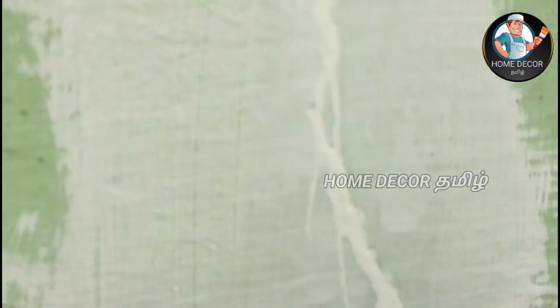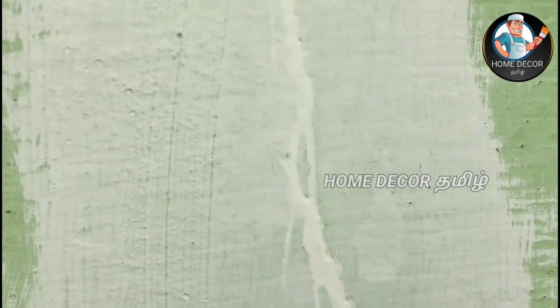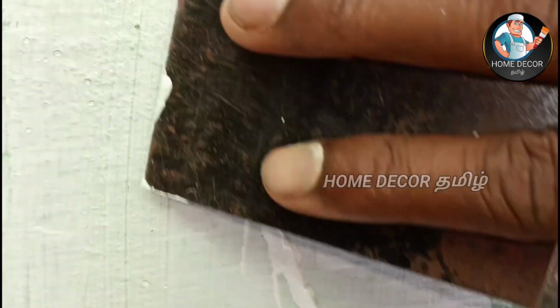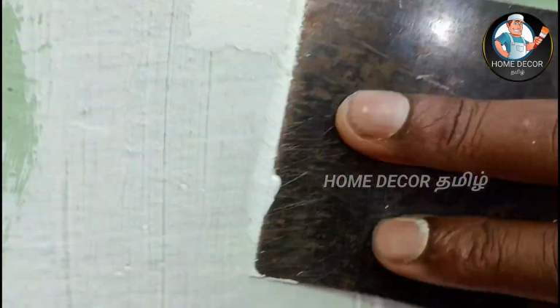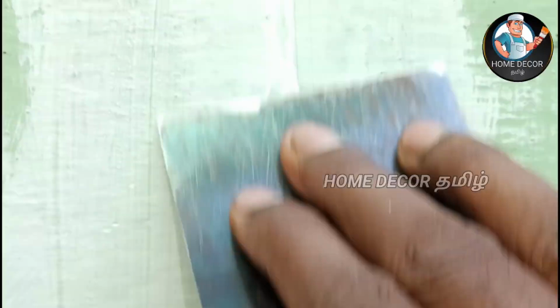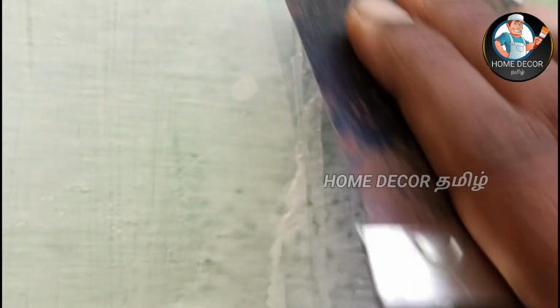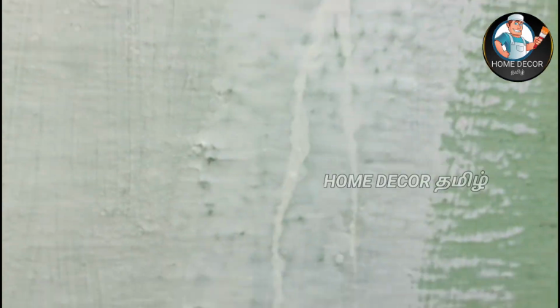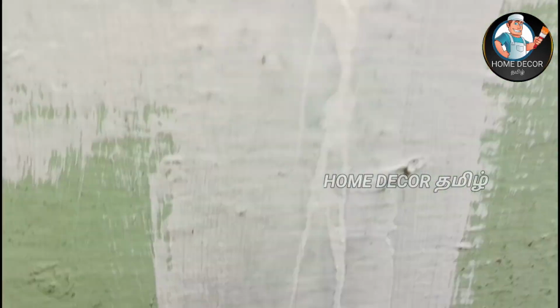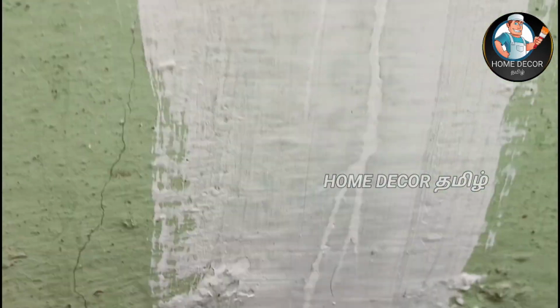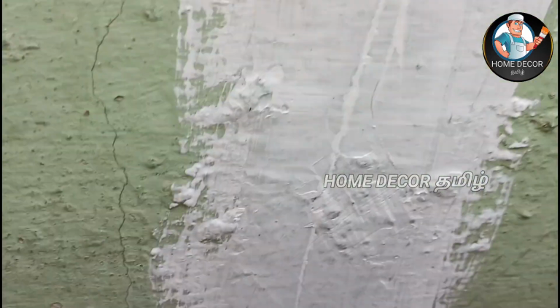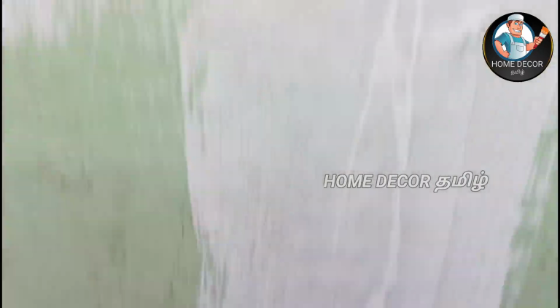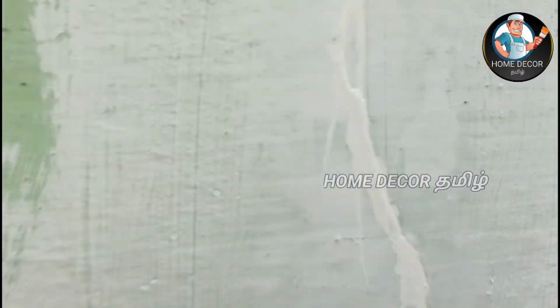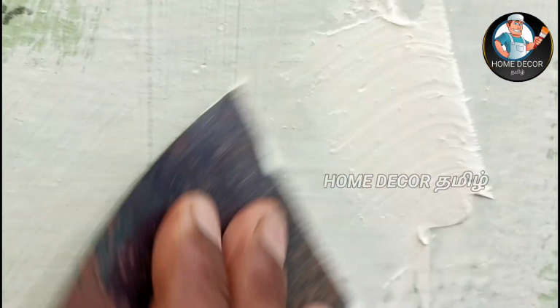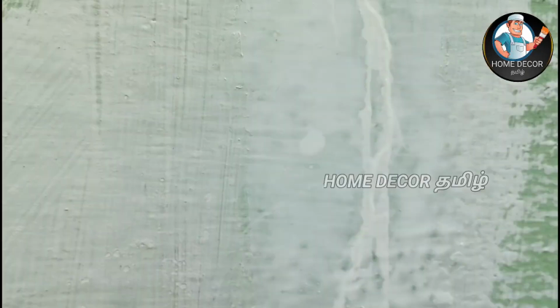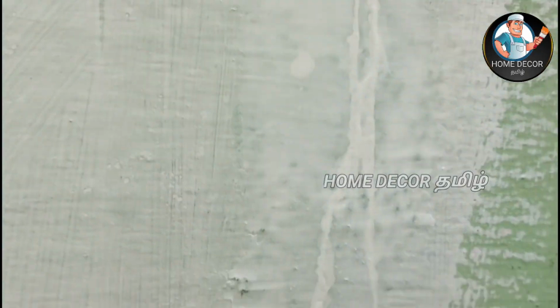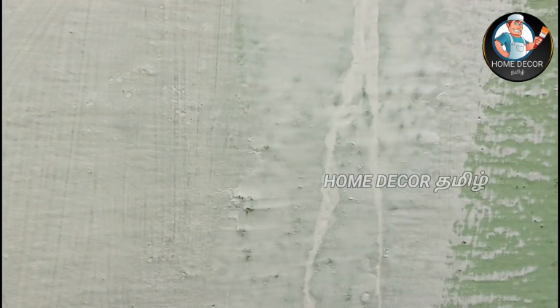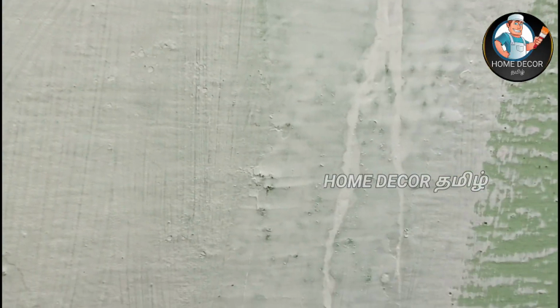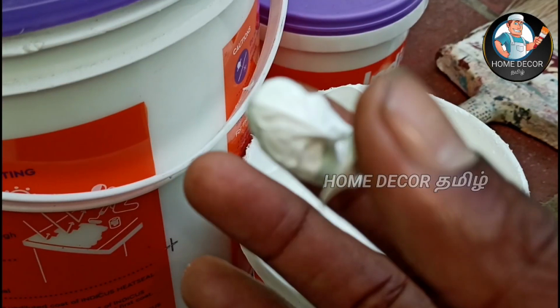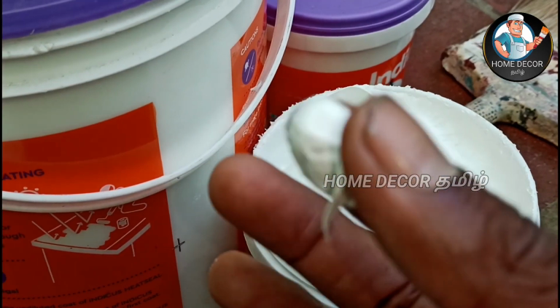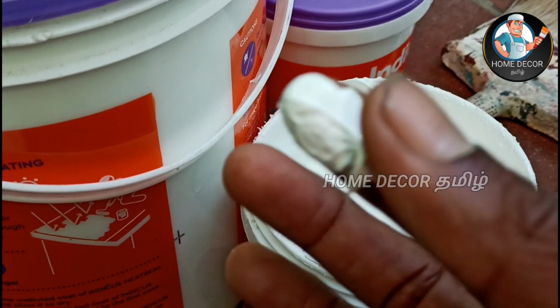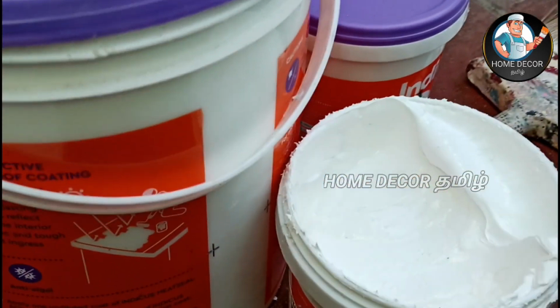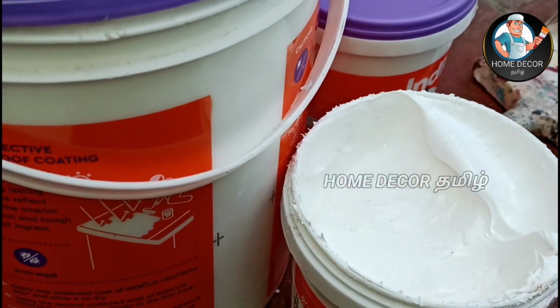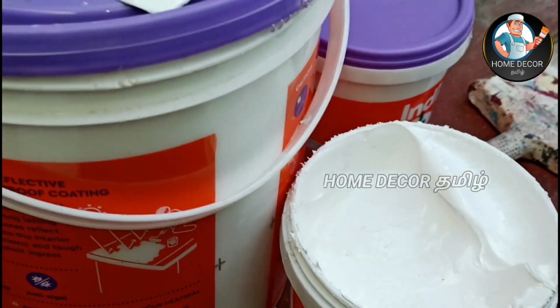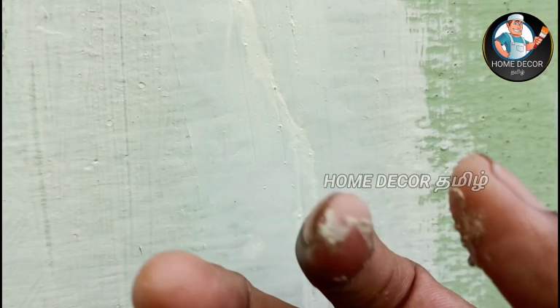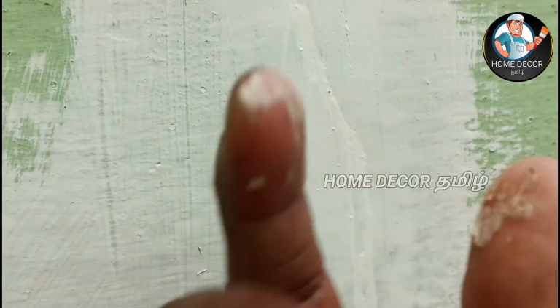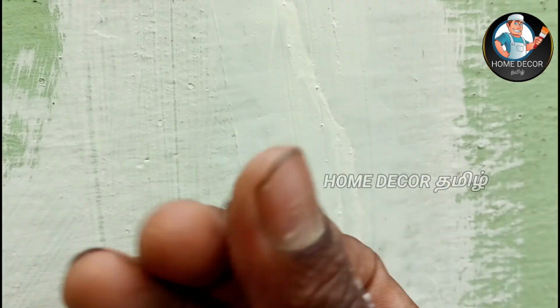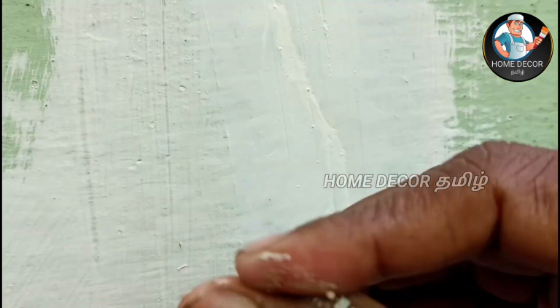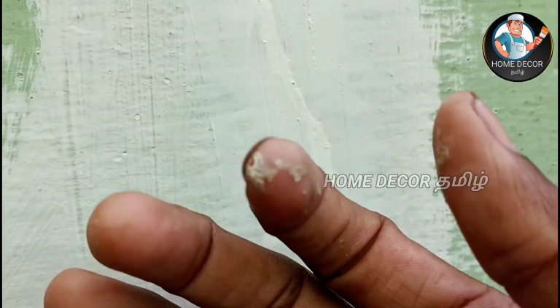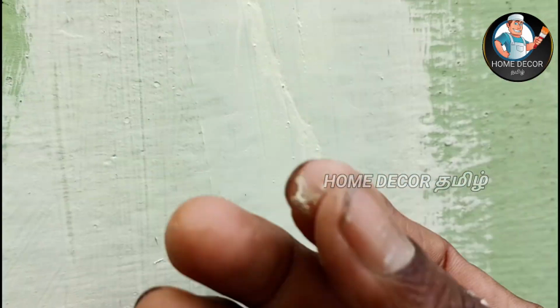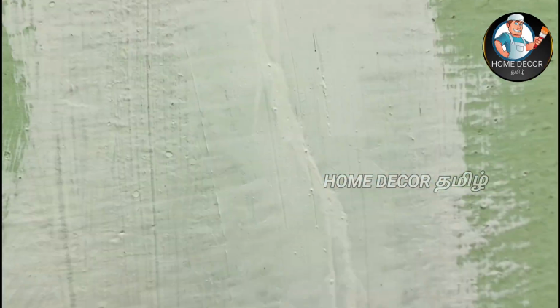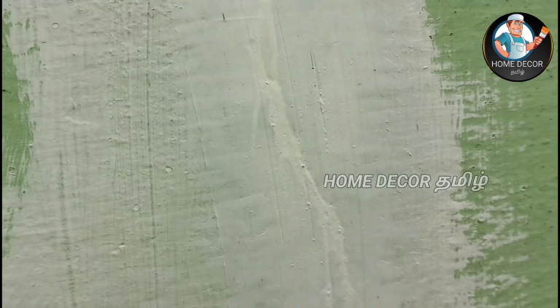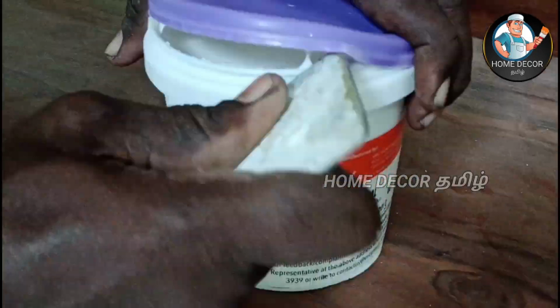You can use primer for internal and external surfaces. It has a very good adhesion. It is flexible. Vibration and other forces are handled because it is flexible.